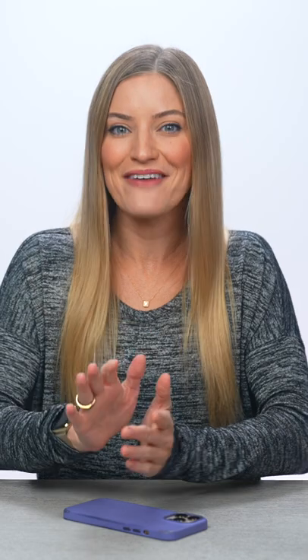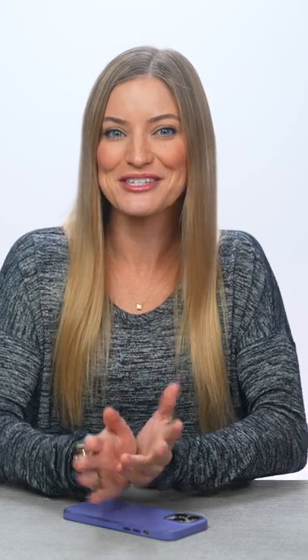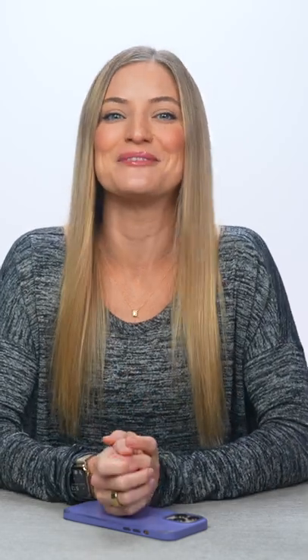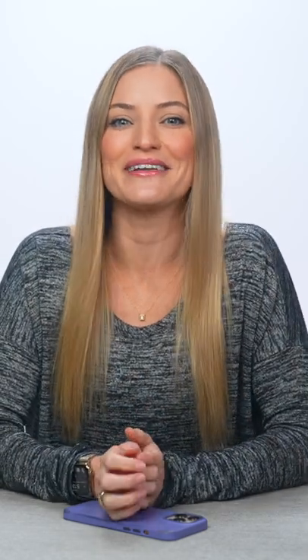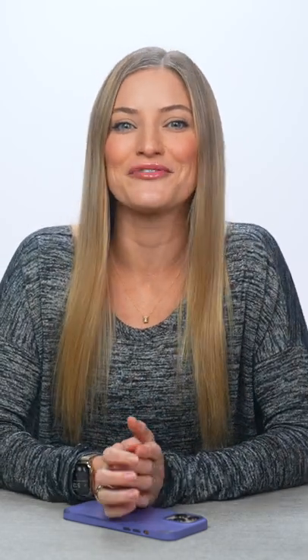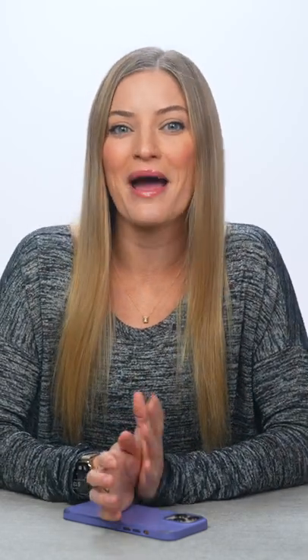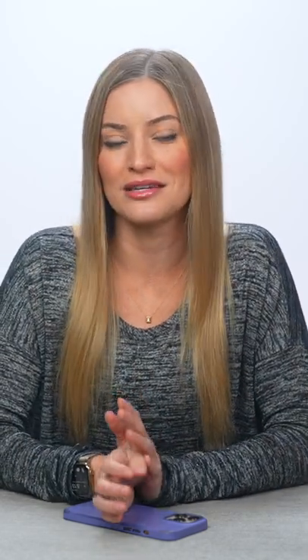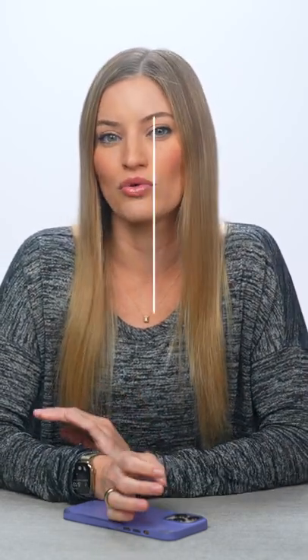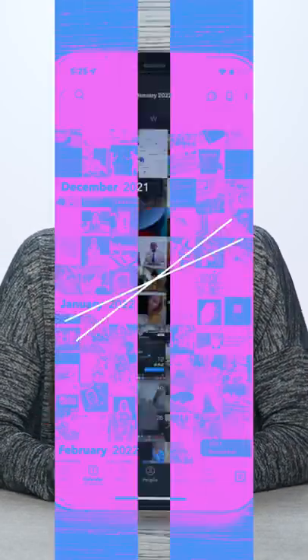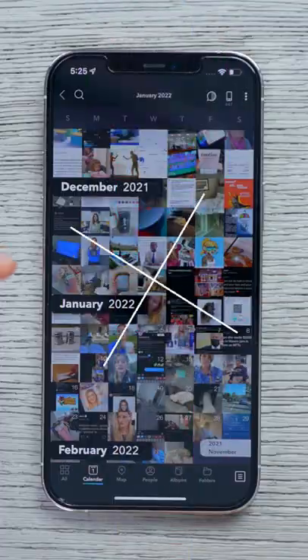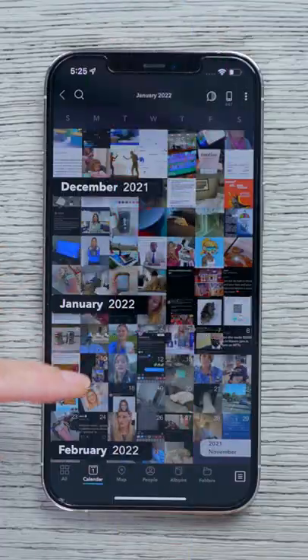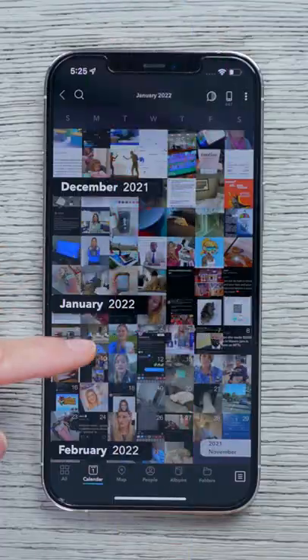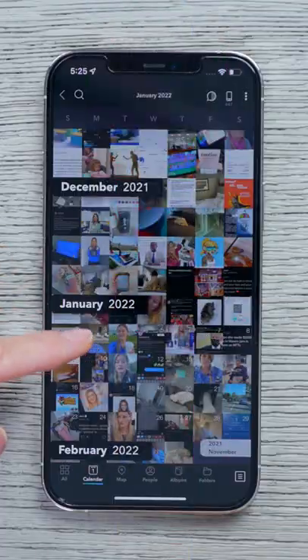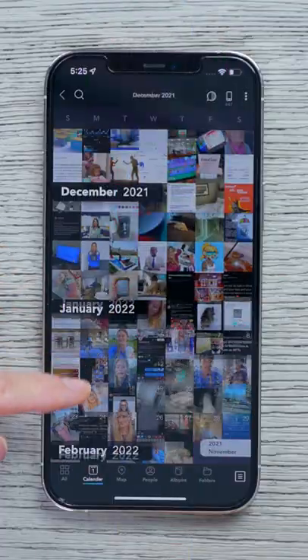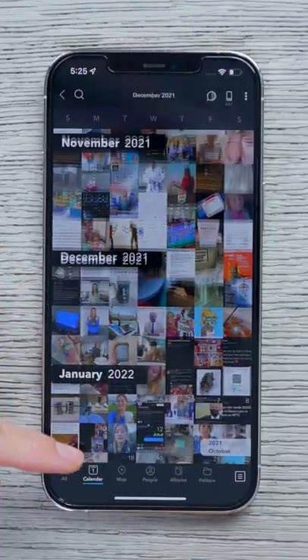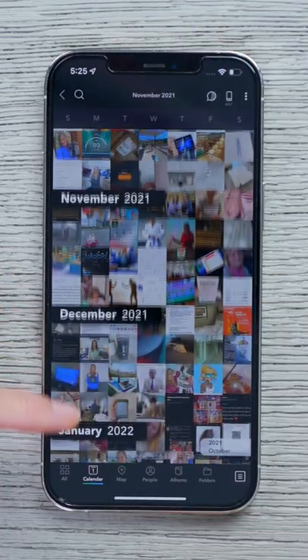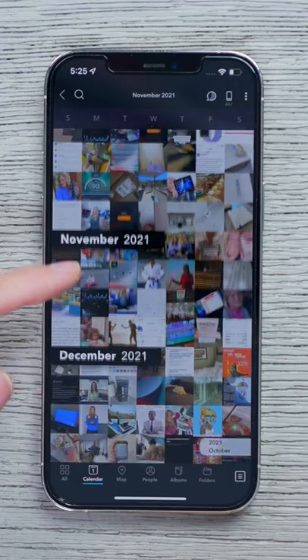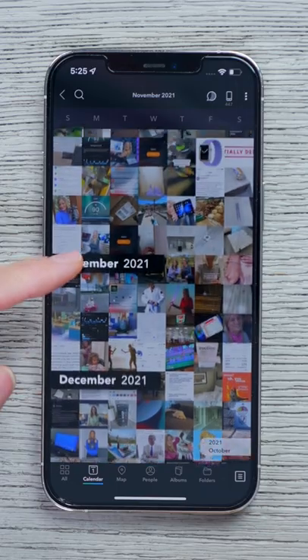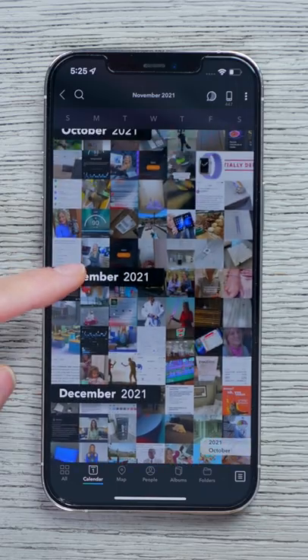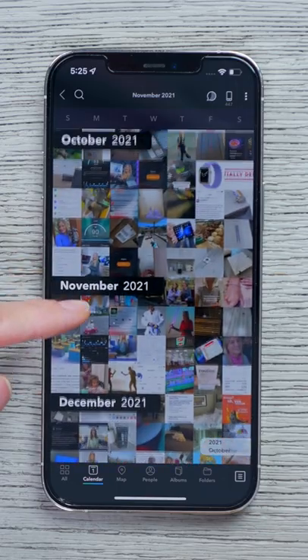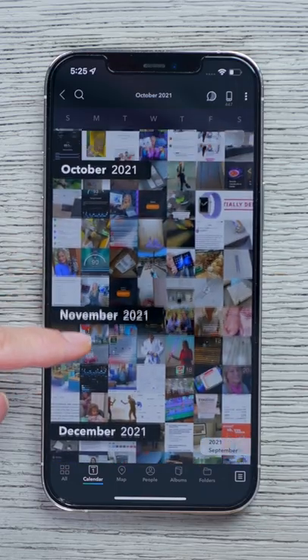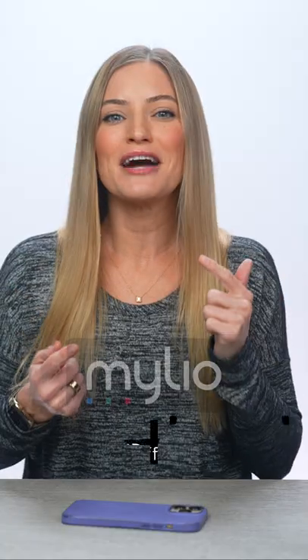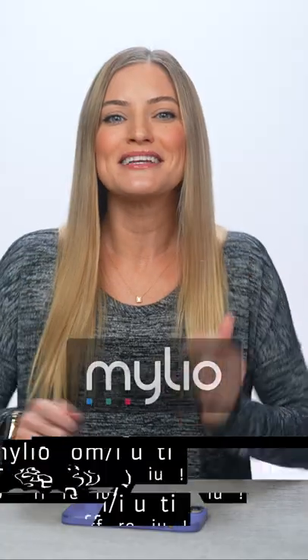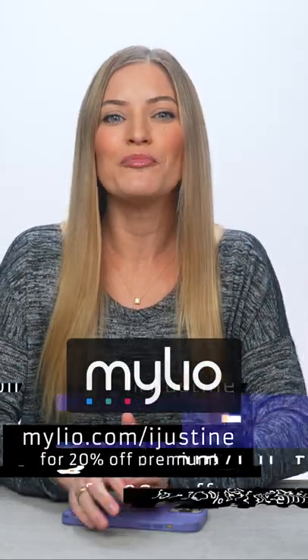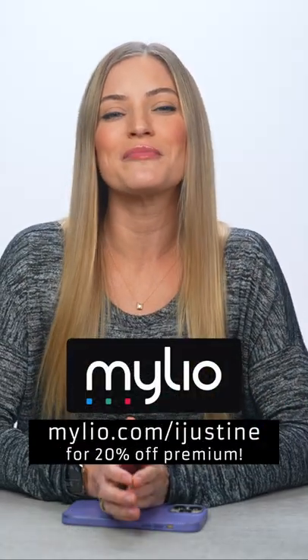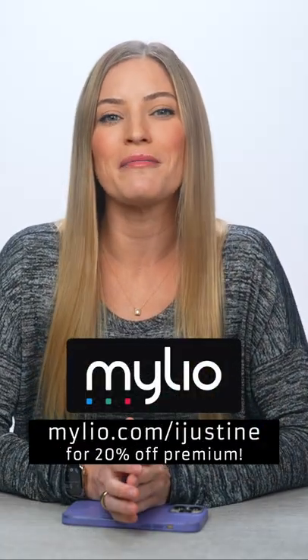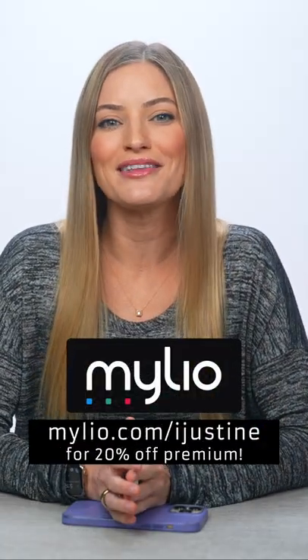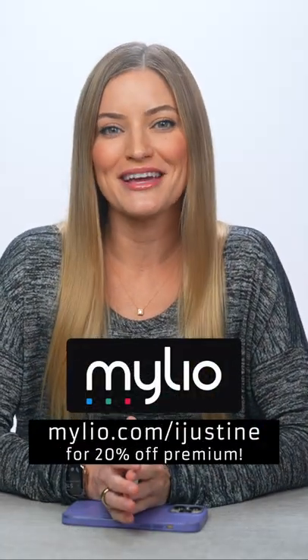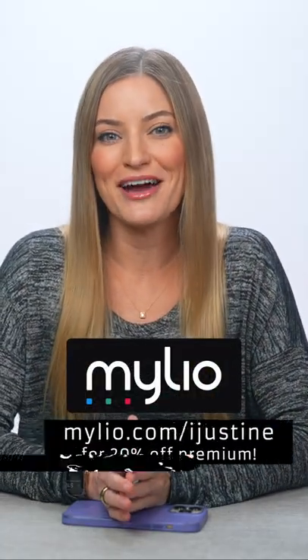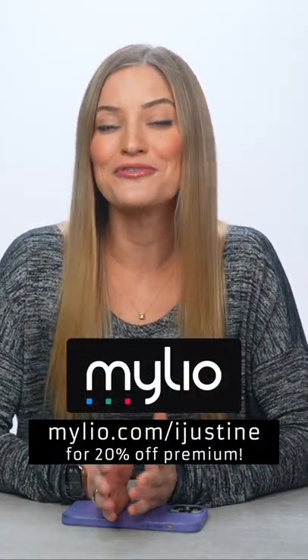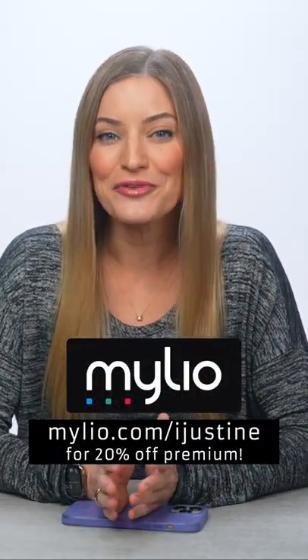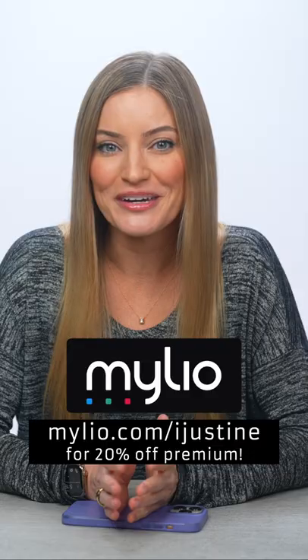I've actually been using Mileo for the past year to organize and sync all of my photos across iOS, Android, Mac, and PC. Check out my link to get more information about Mileo and to download for free.